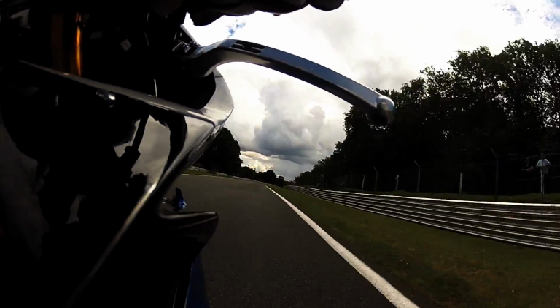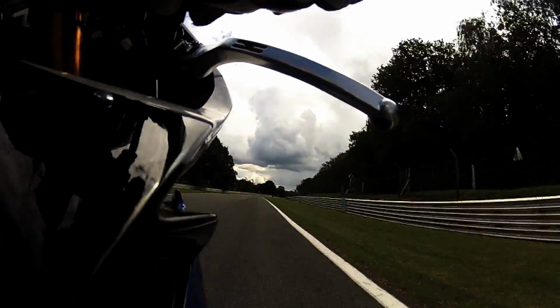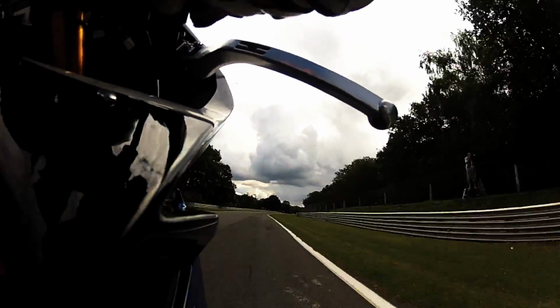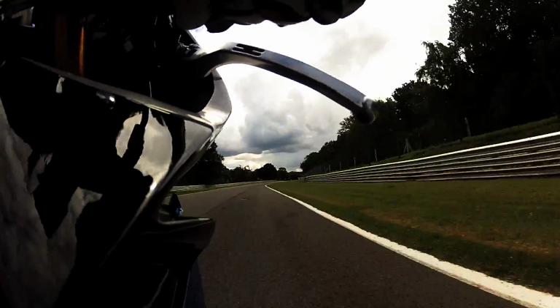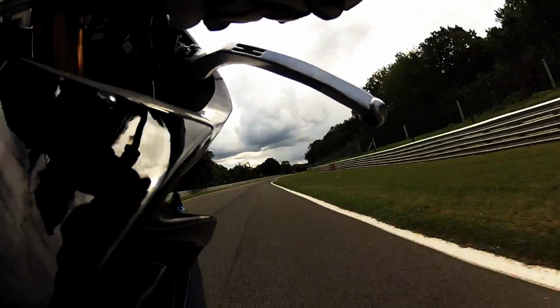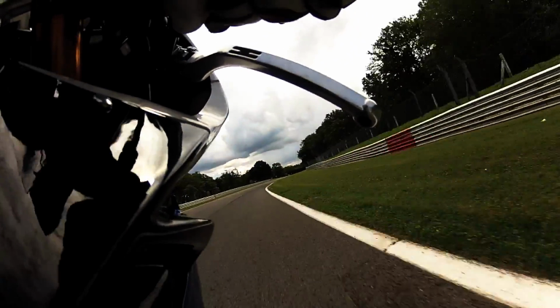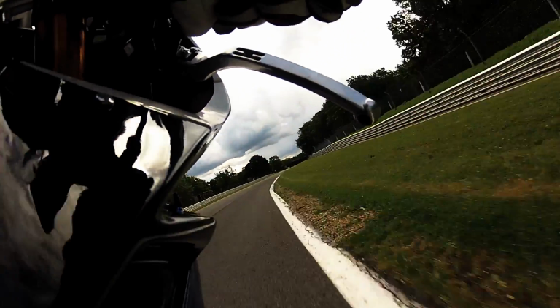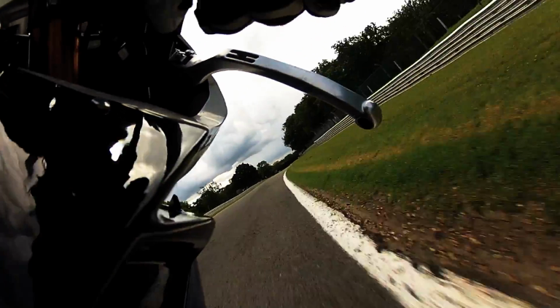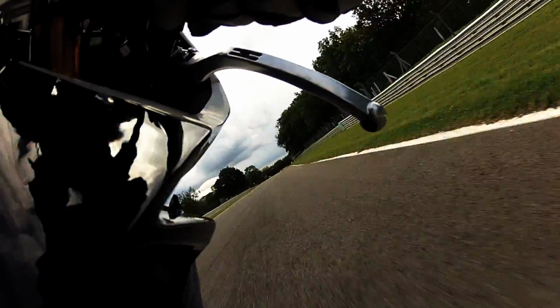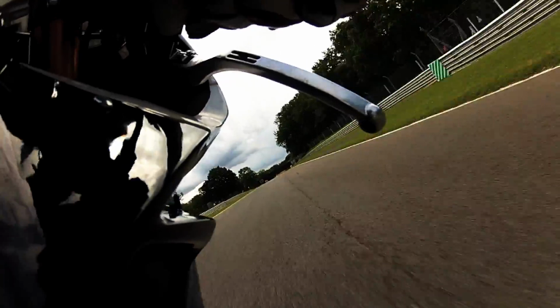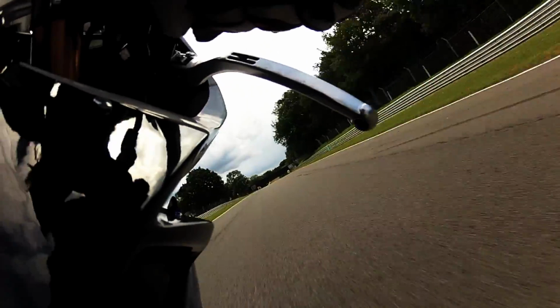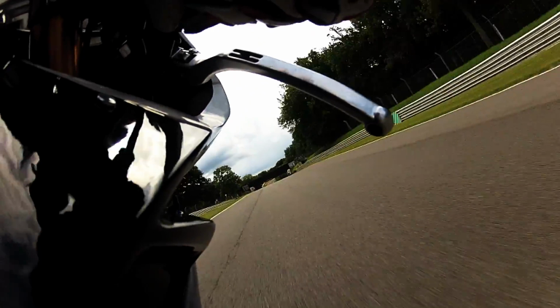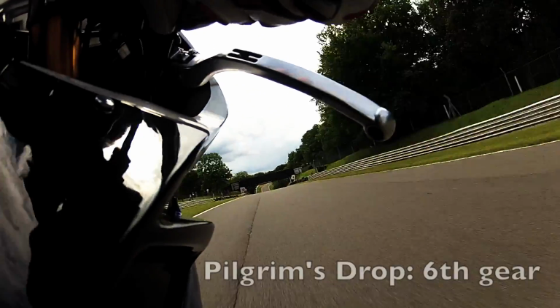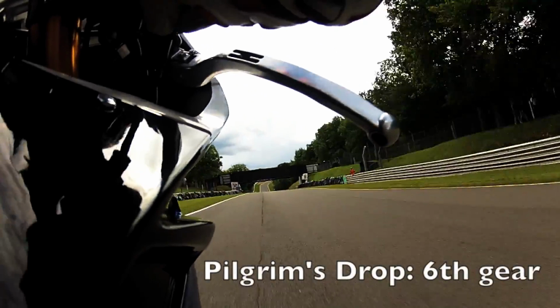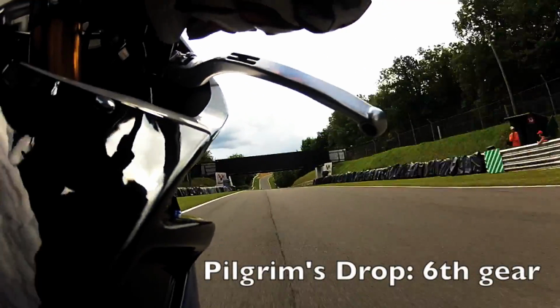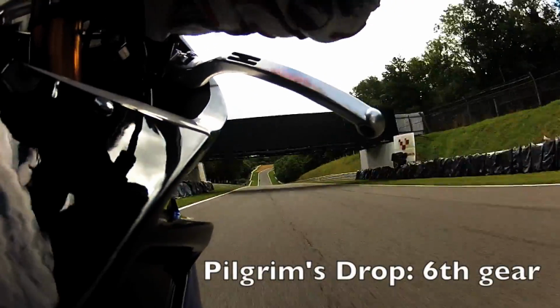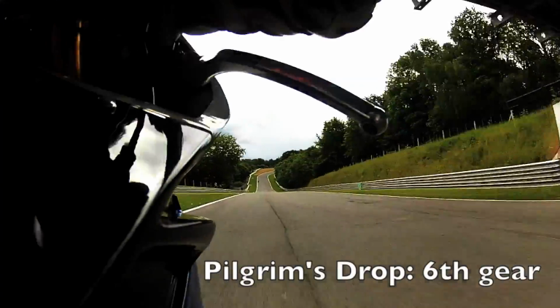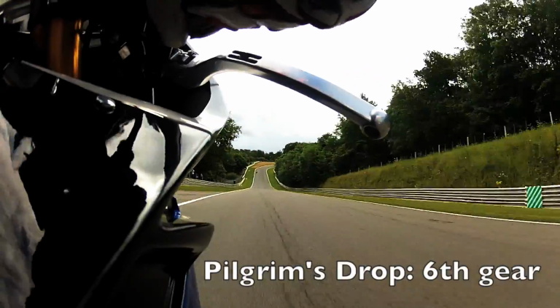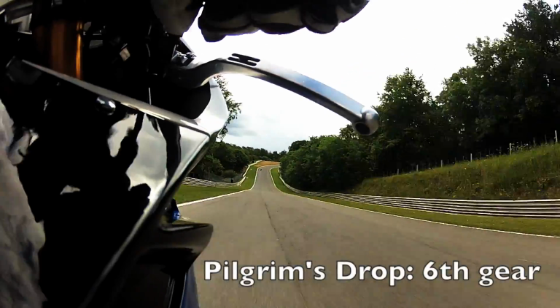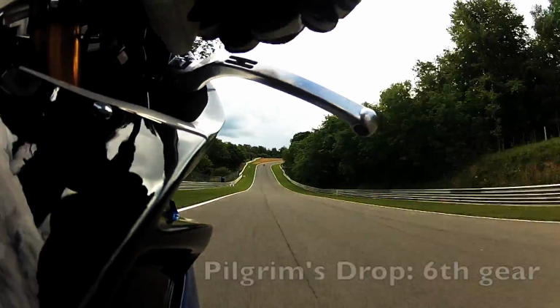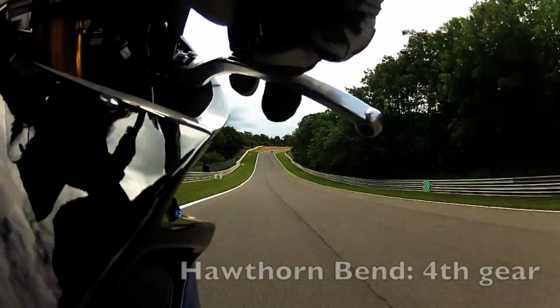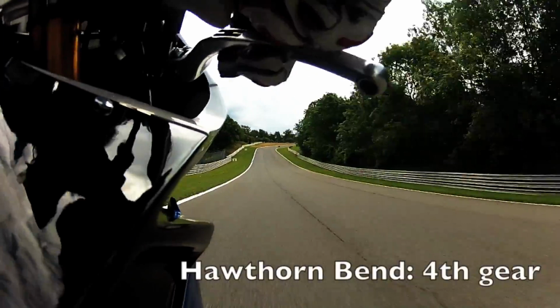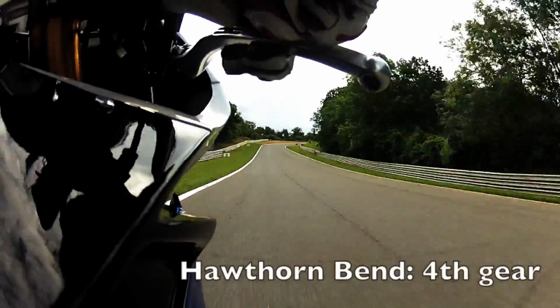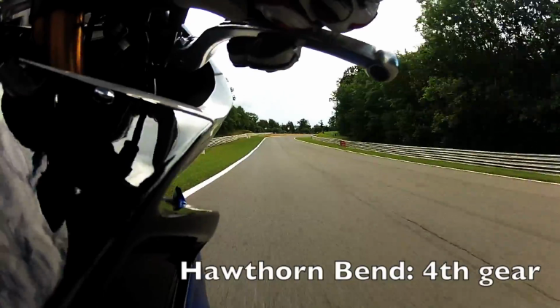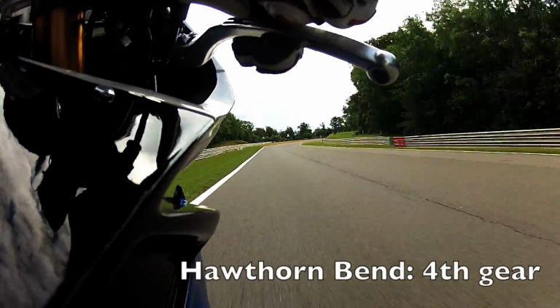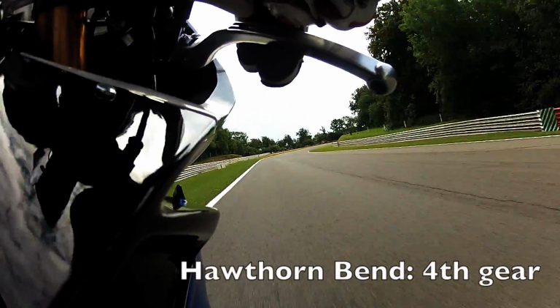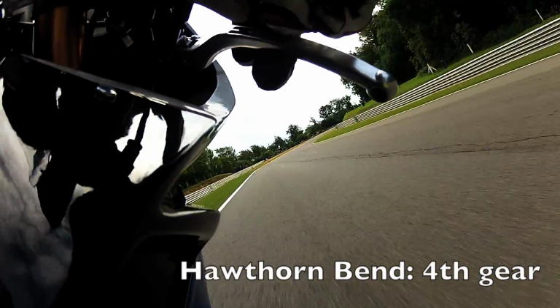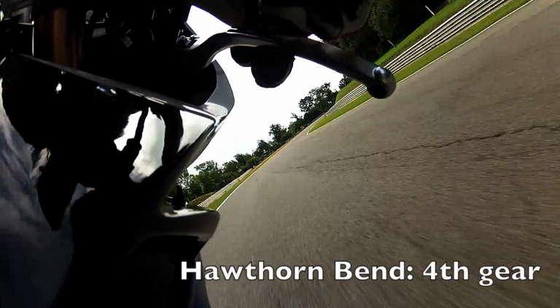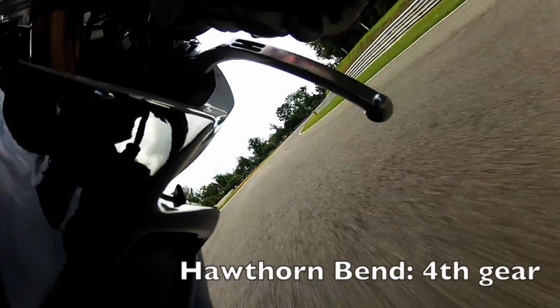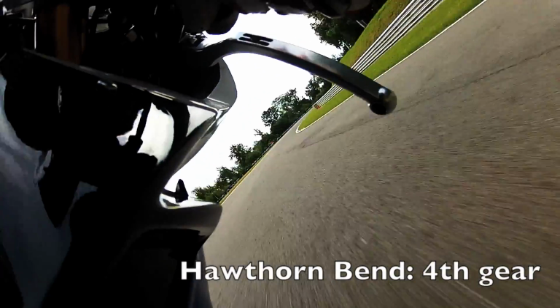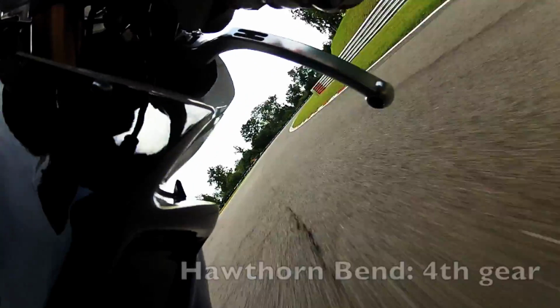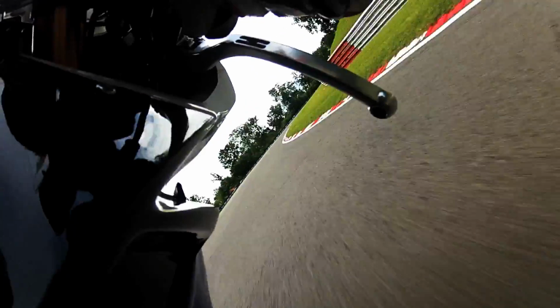There's a wheelie over here in 2nd and 3rd, so I'm just feathering the back brake. I'm down into 6th which is about 160mph and I'm braking for Hawthorn on that upslope, throwing it in and changing down two gears.